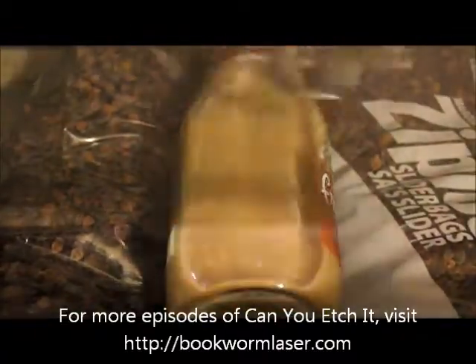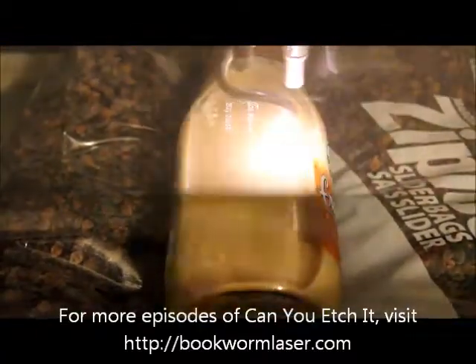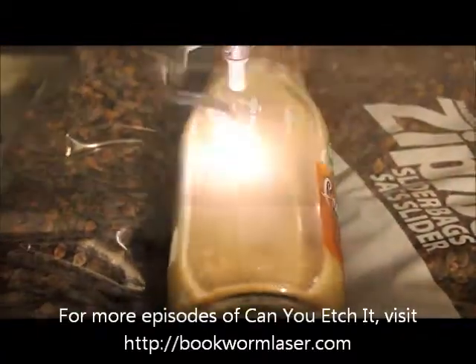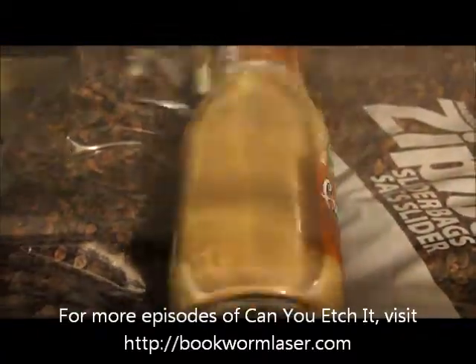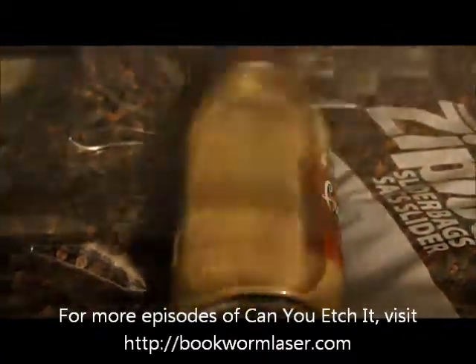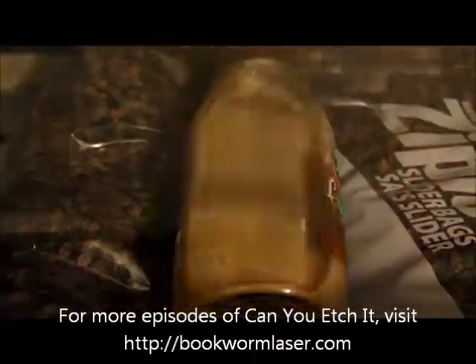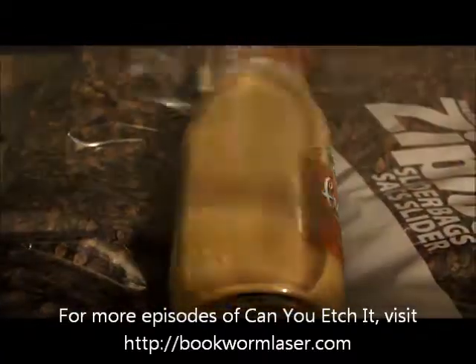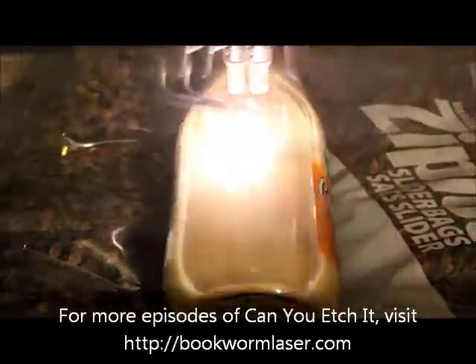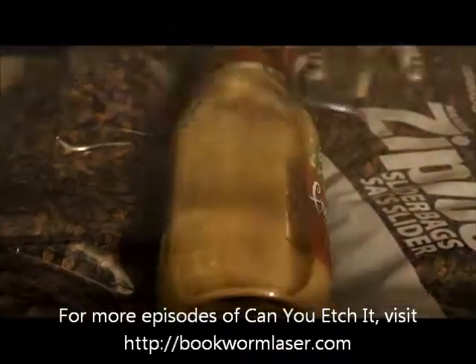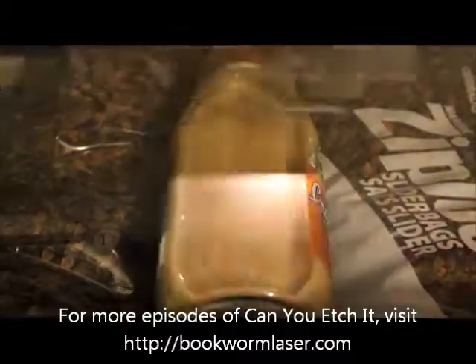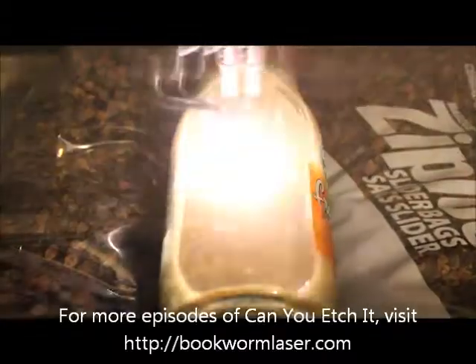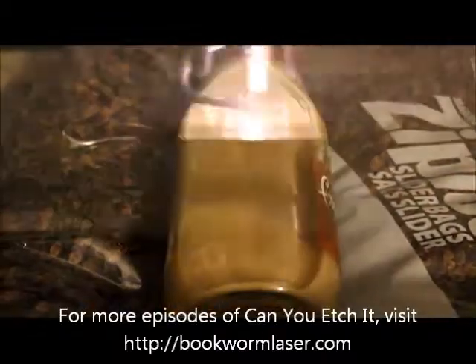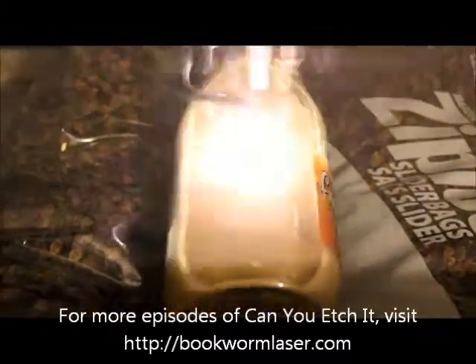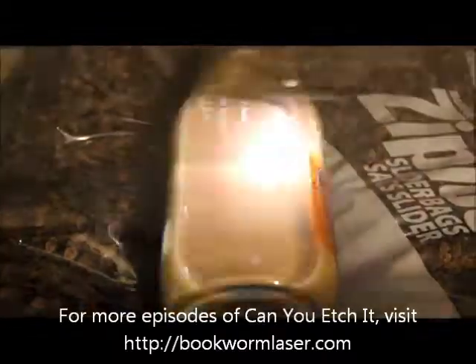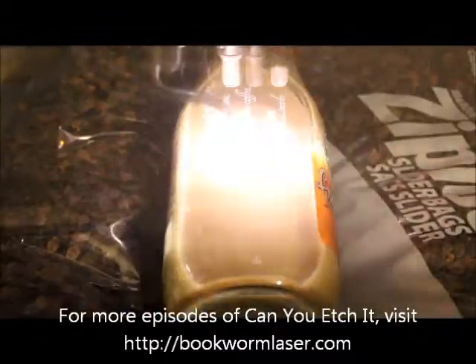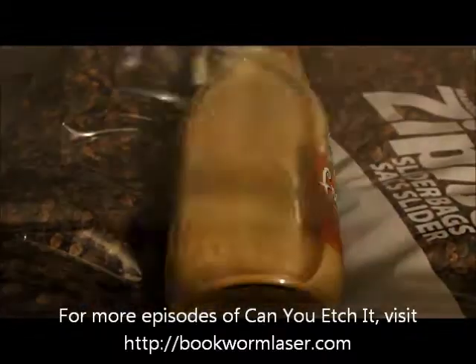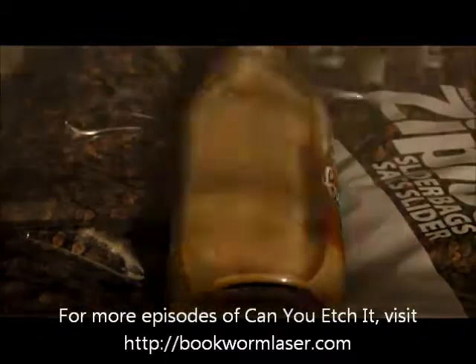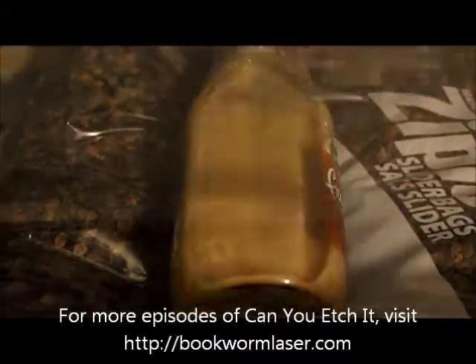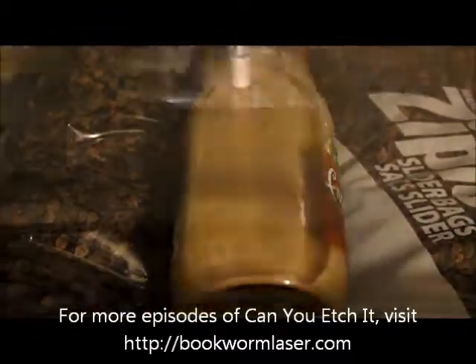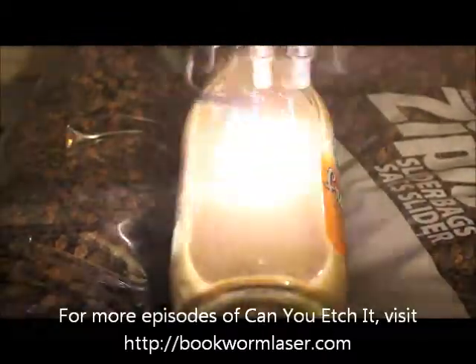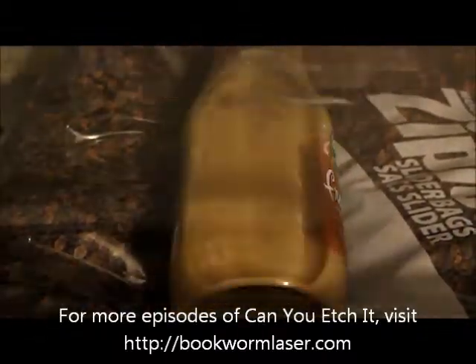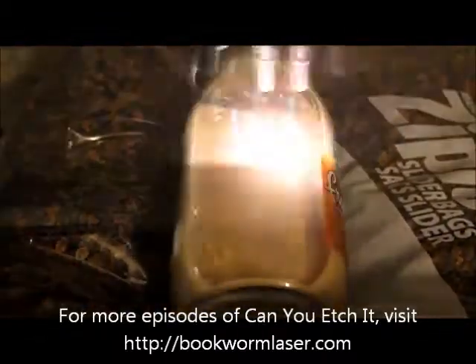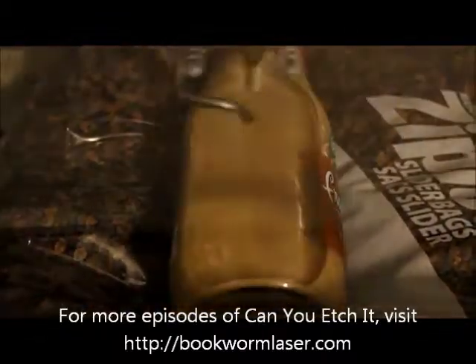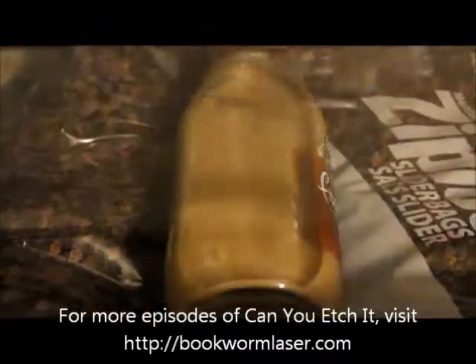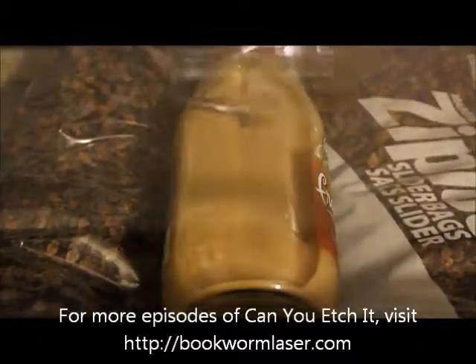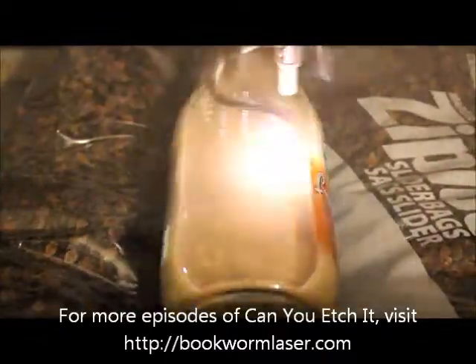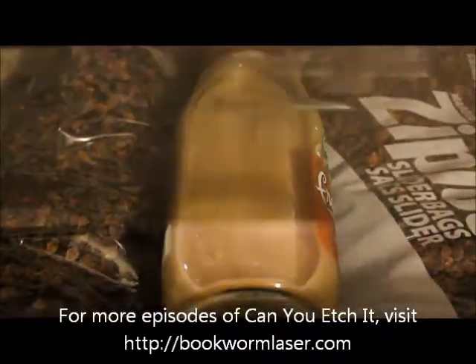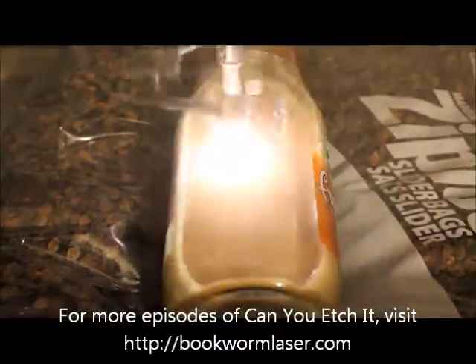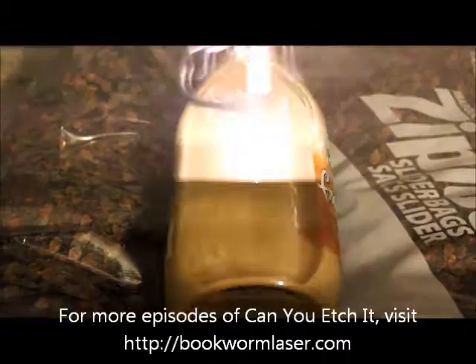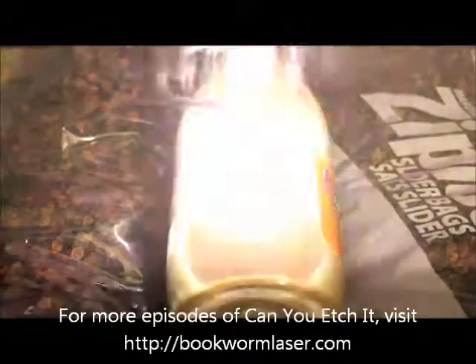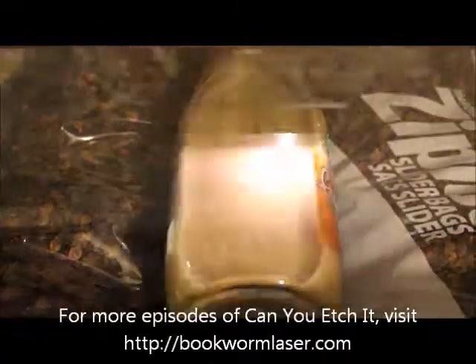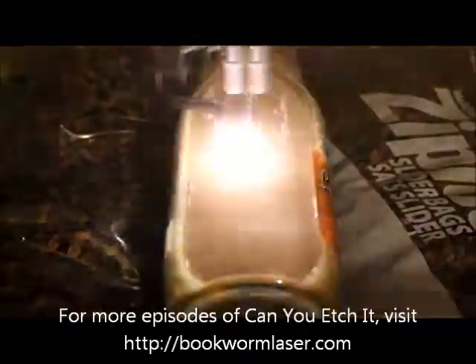It is hard to see, but the laser is engraving a quotation from Abraham Lincoln: "If this is coffee, please bring me some tea. If this is tea, please bring me some coffee."